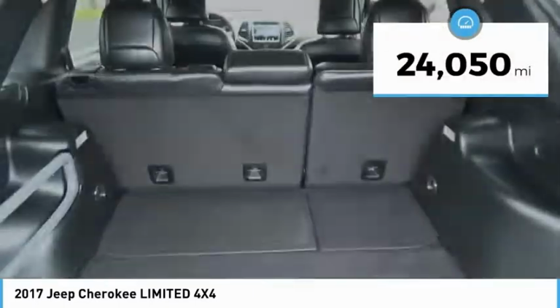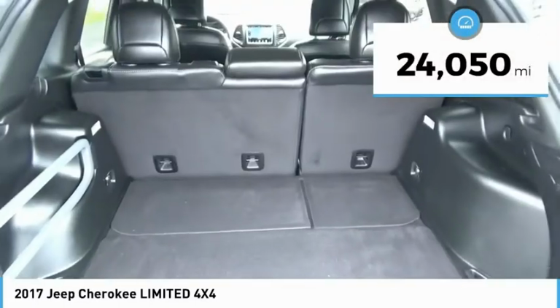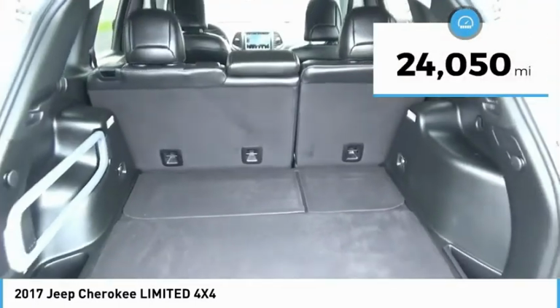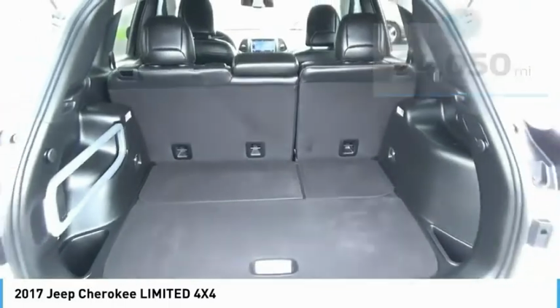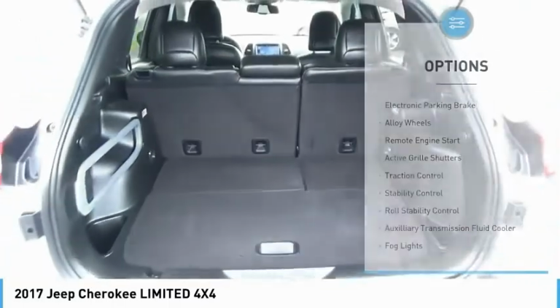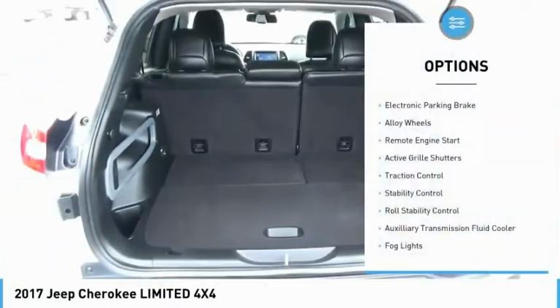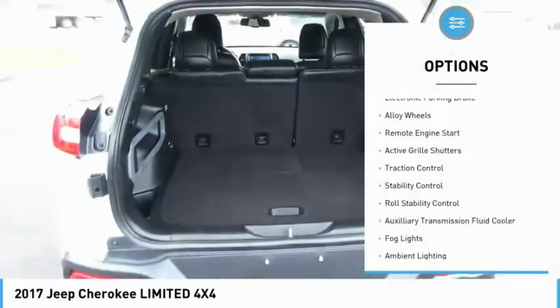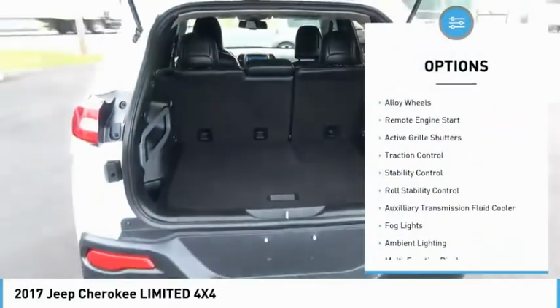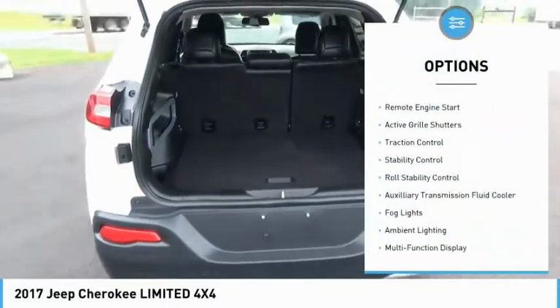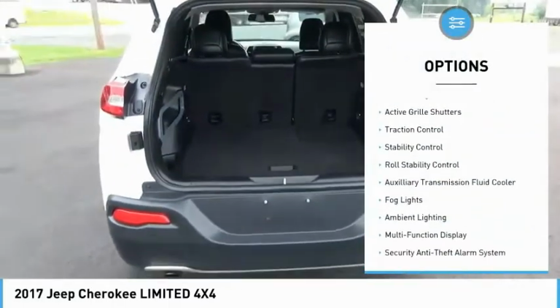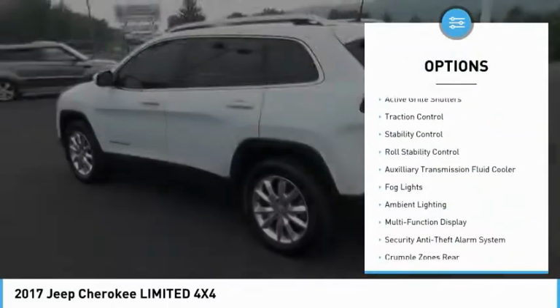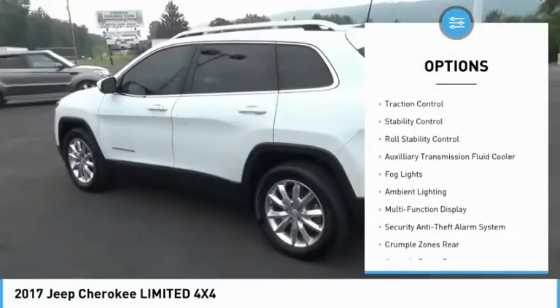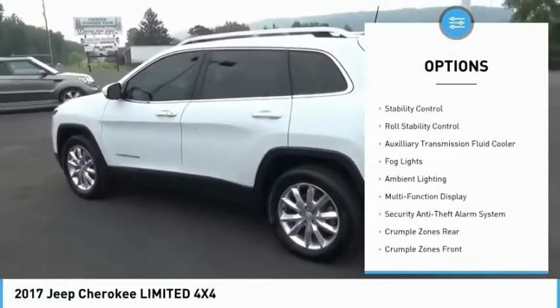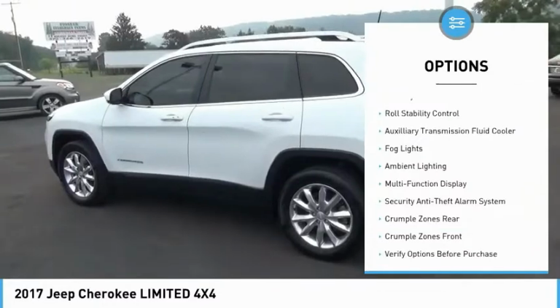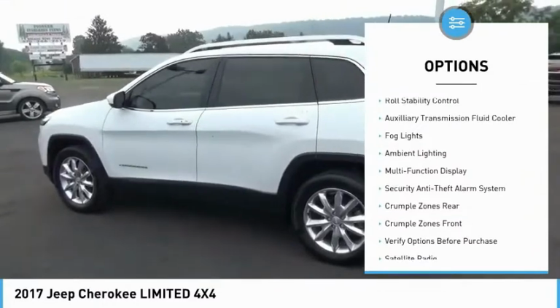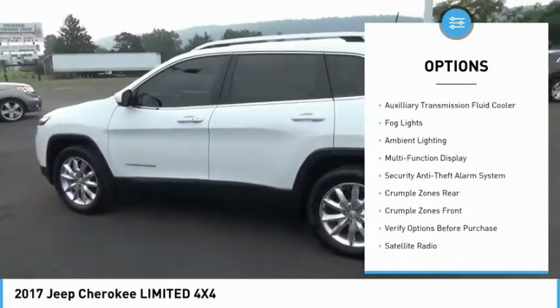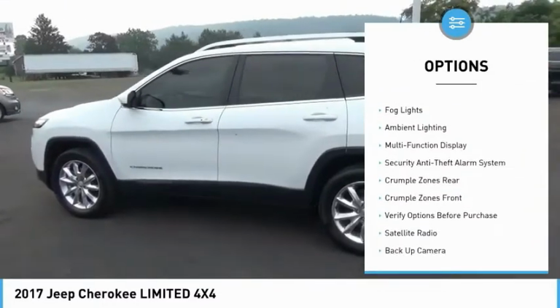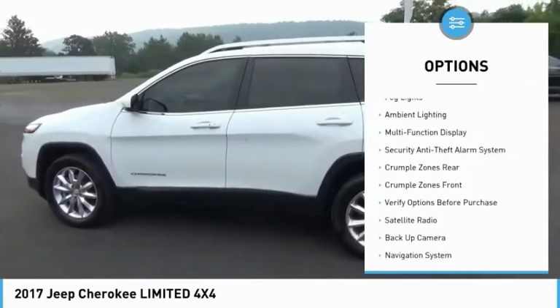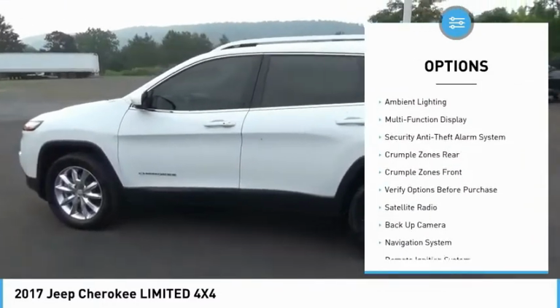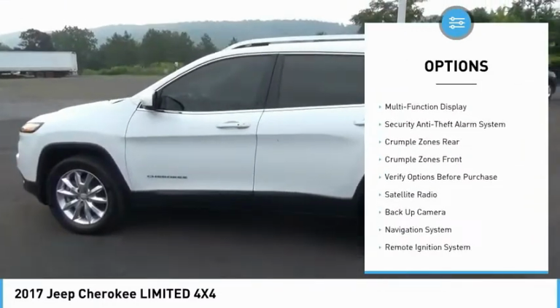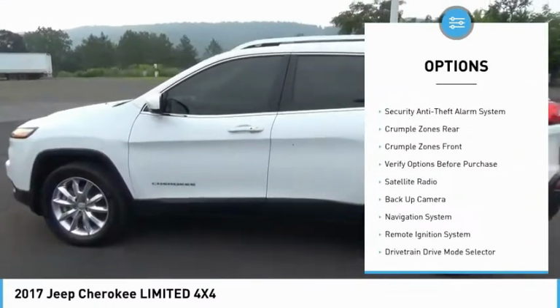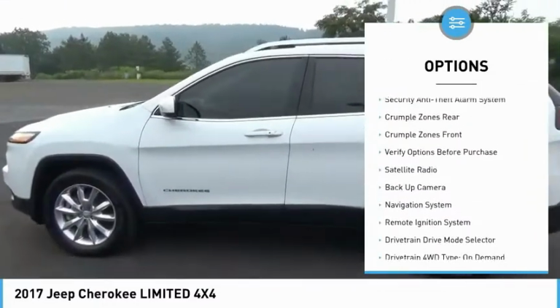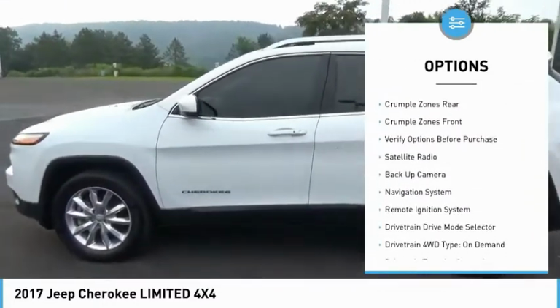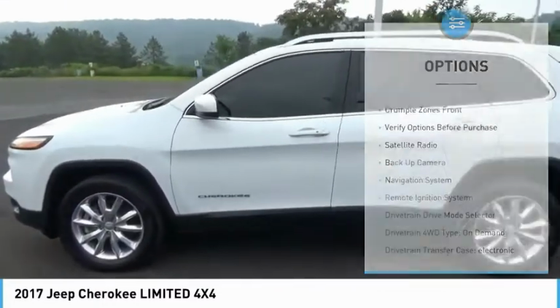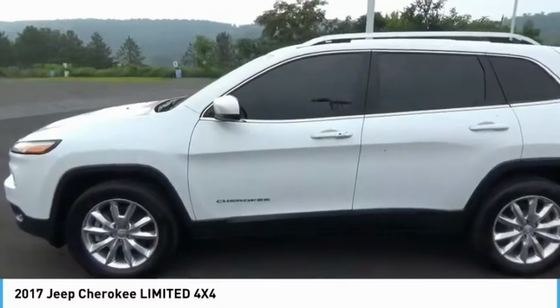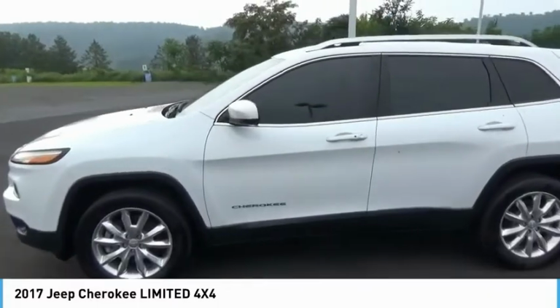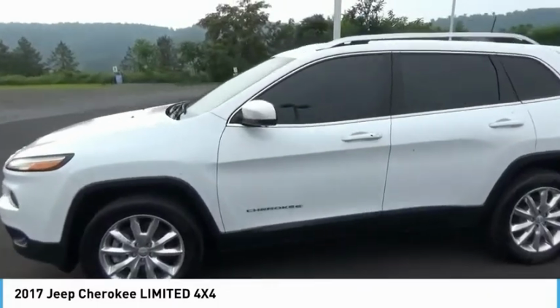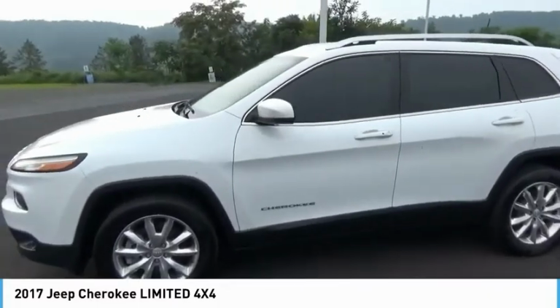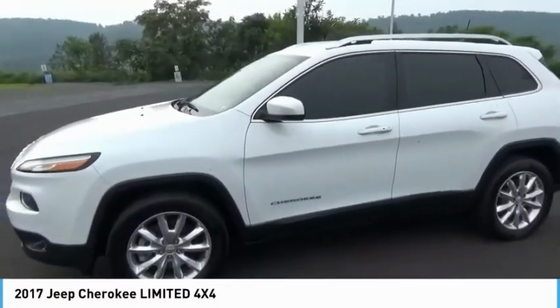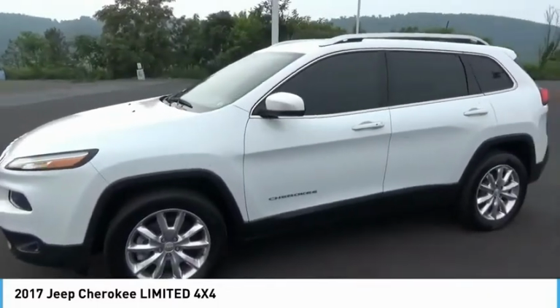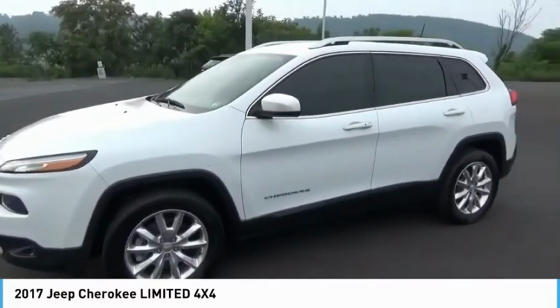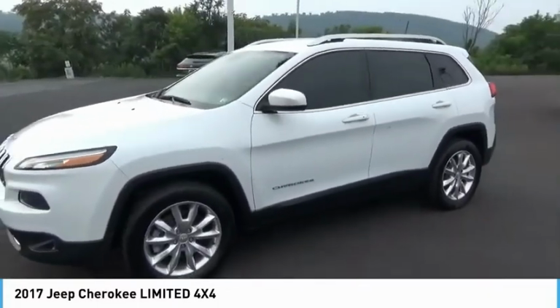Here are some of this vehicle's great options: electronic parking brake, alloy wheels, remote engine start, active grille shutters, traction control, stability control, roll stability control, auxiliary transmission fluid cooler, fog lights, and ambient lighting.